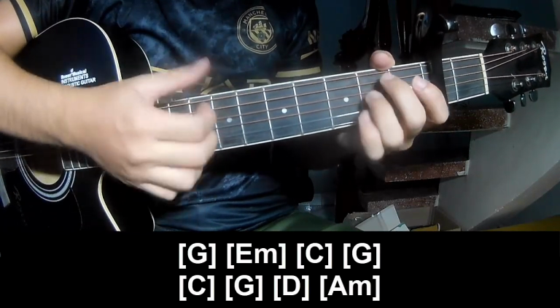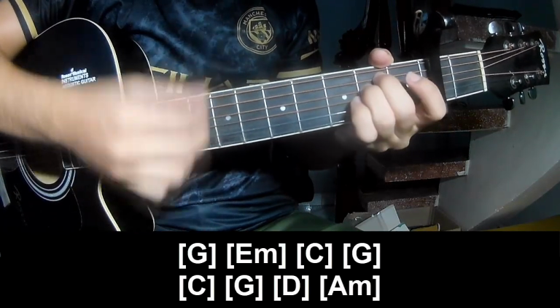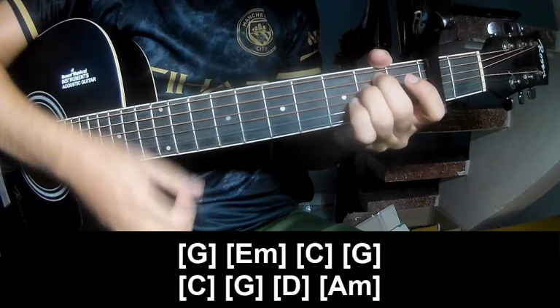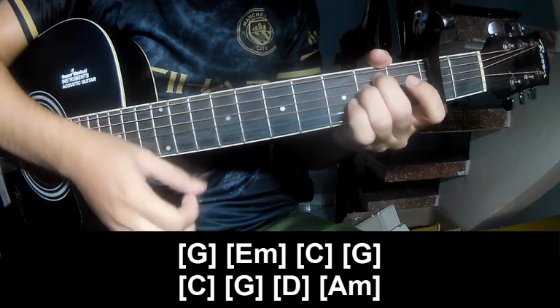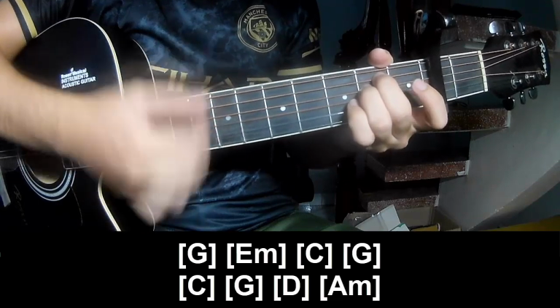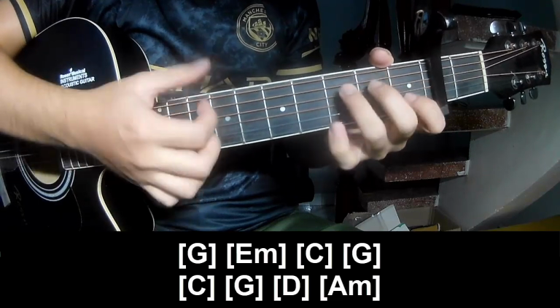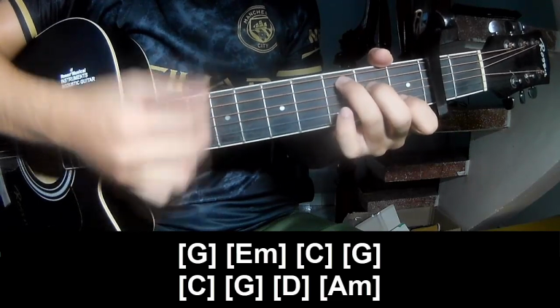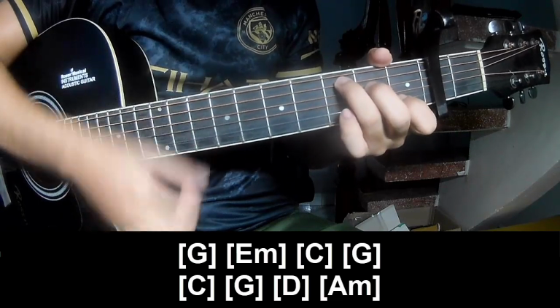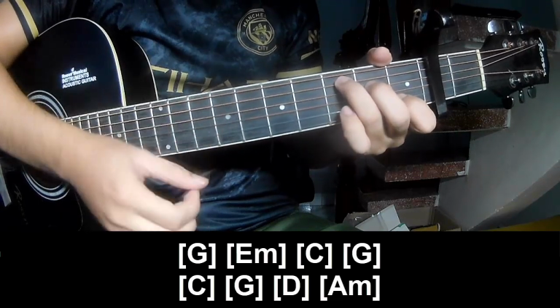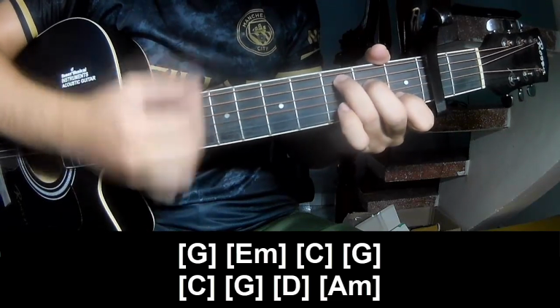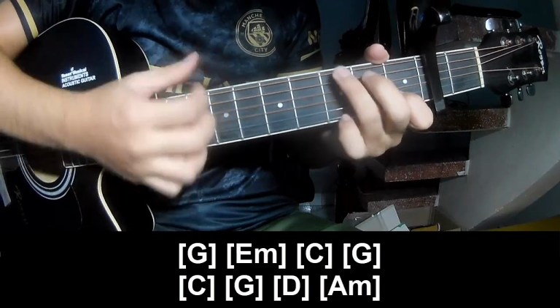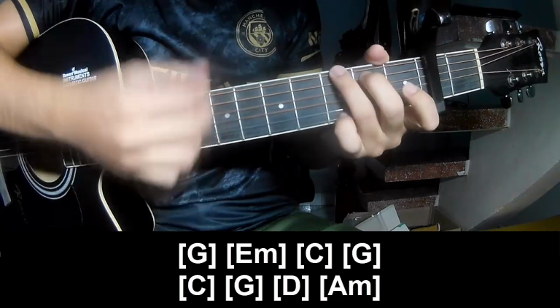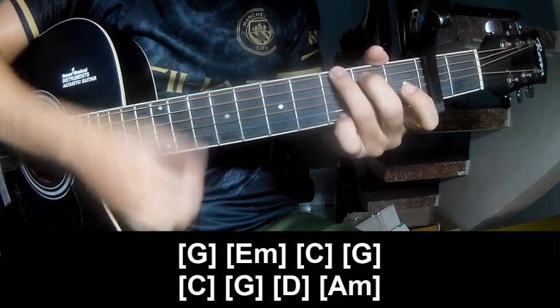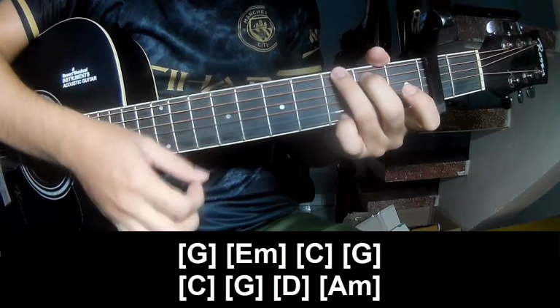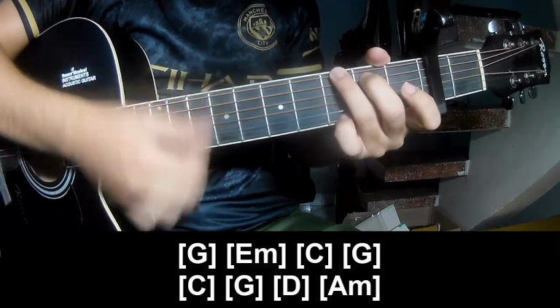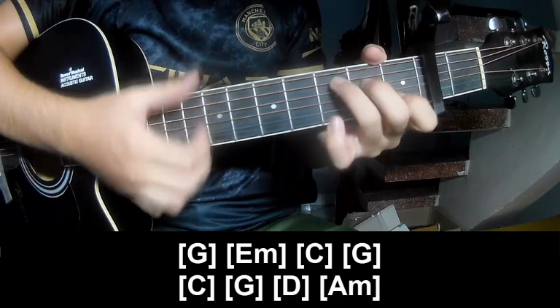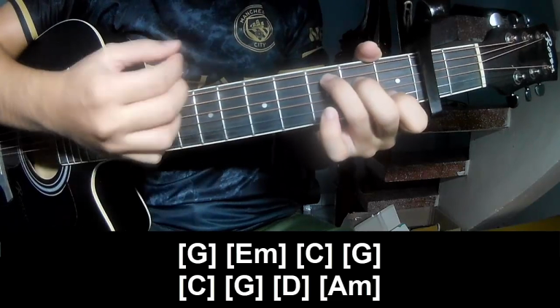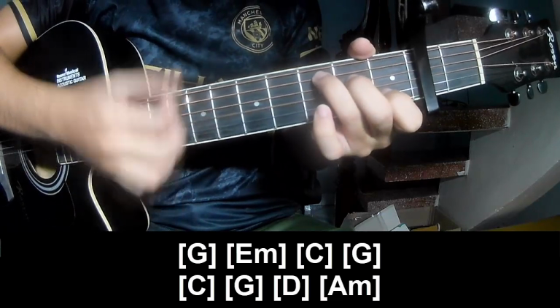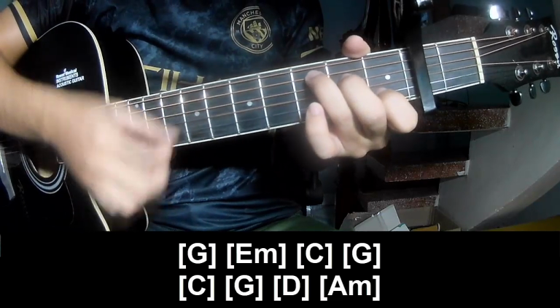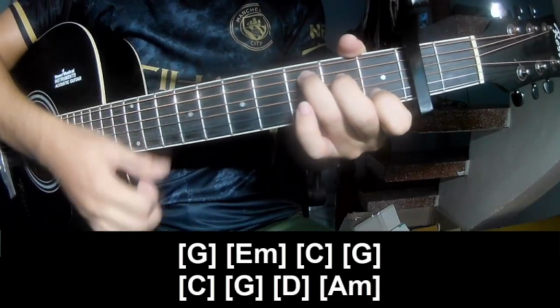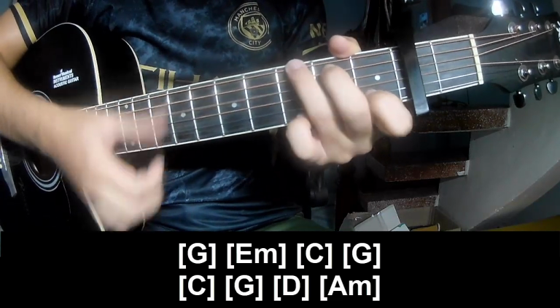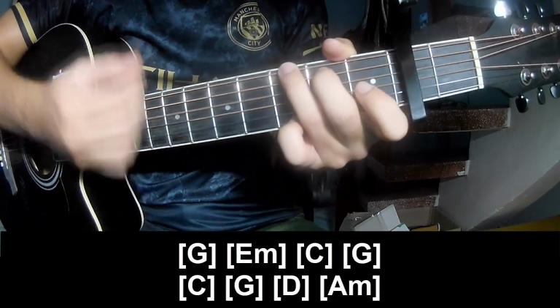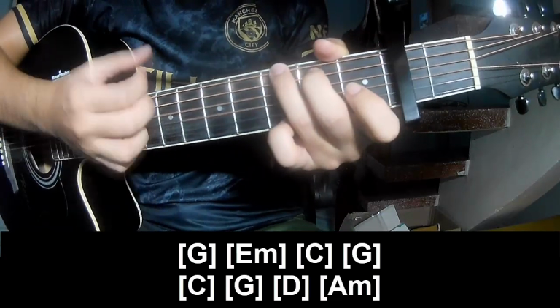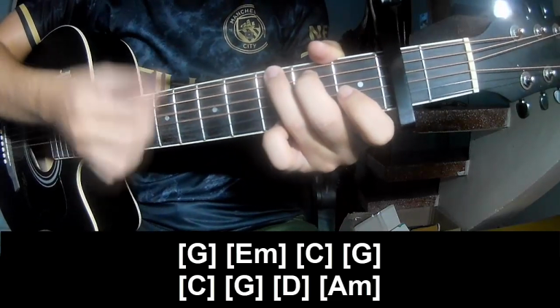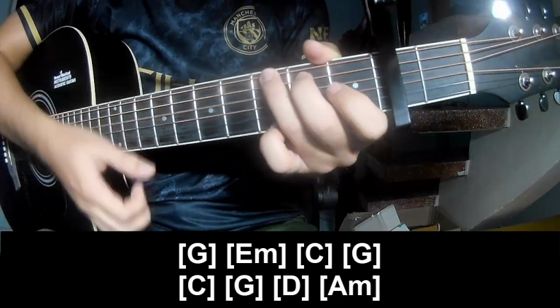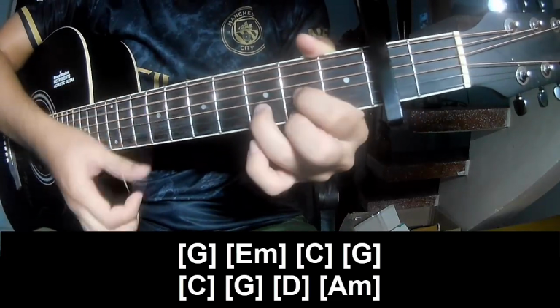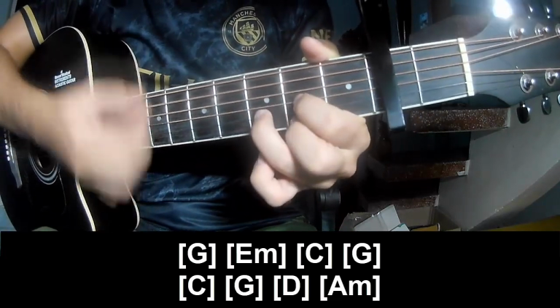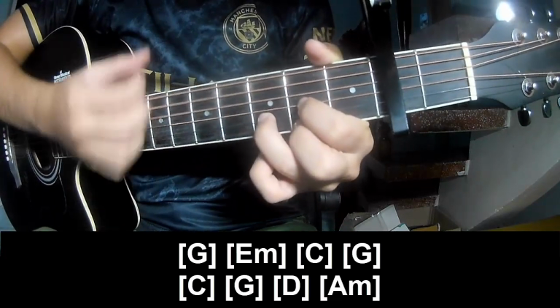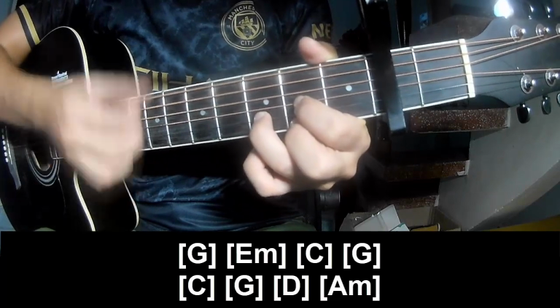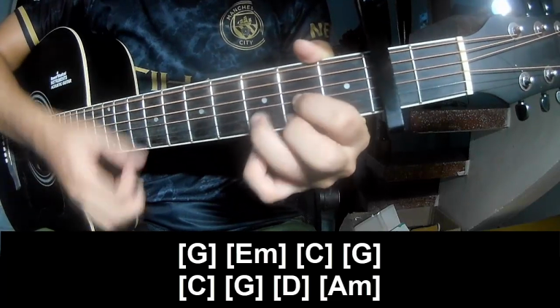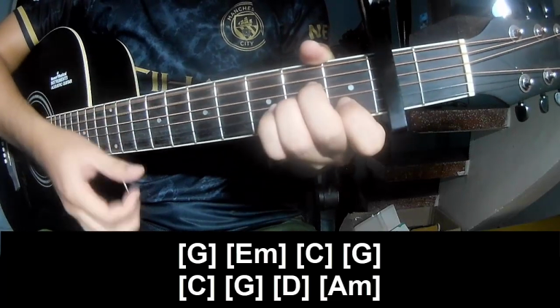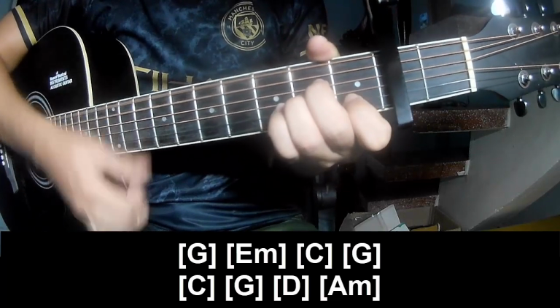The chord sequence is: Em, C, G, C, G, Em, Am.